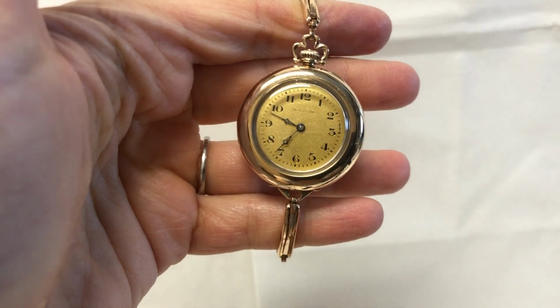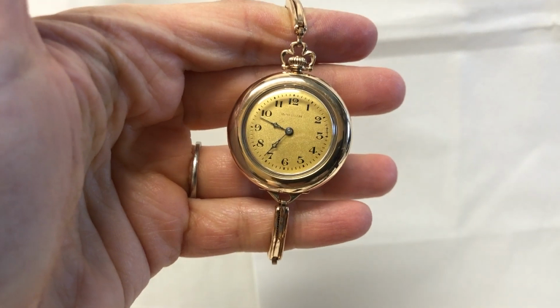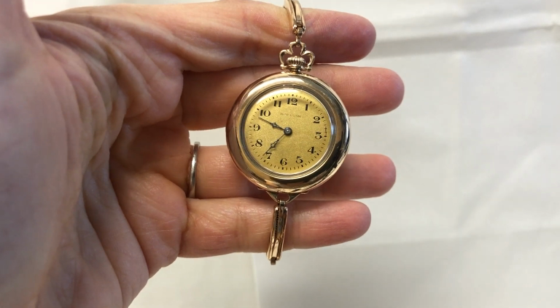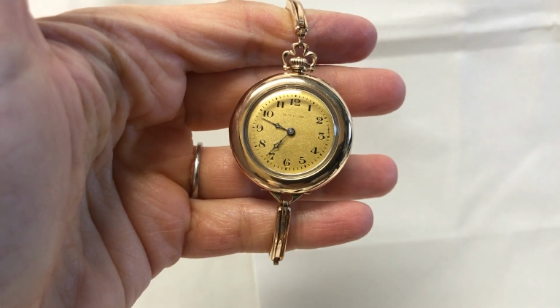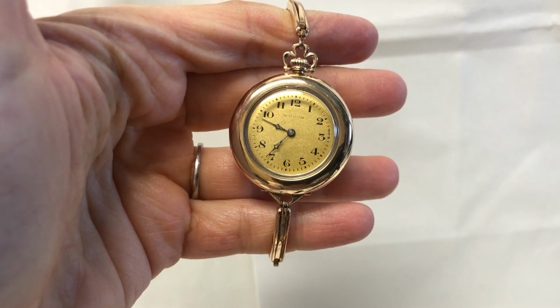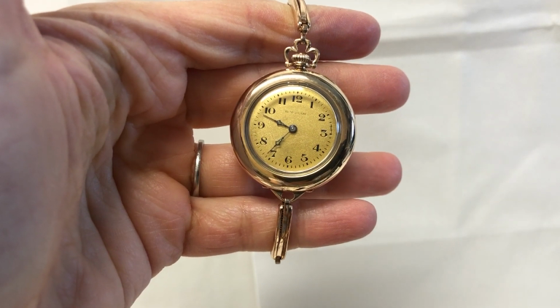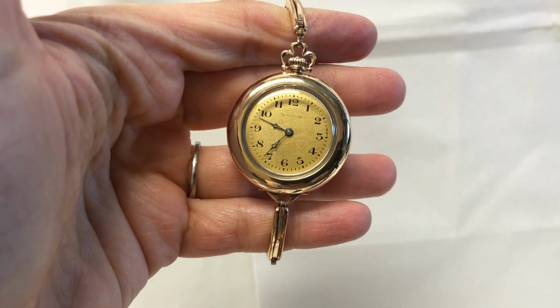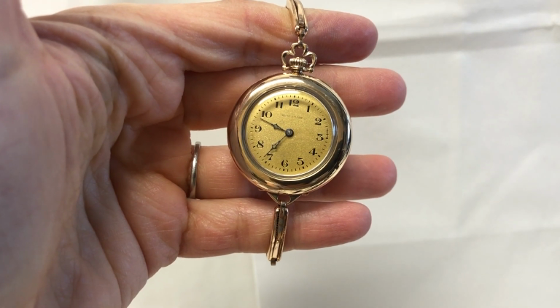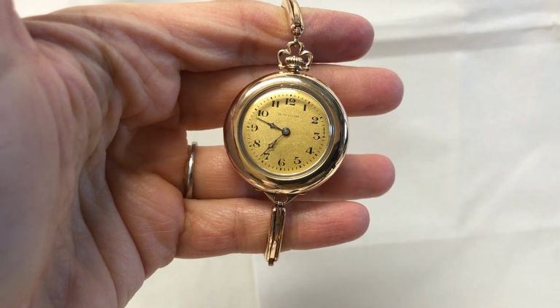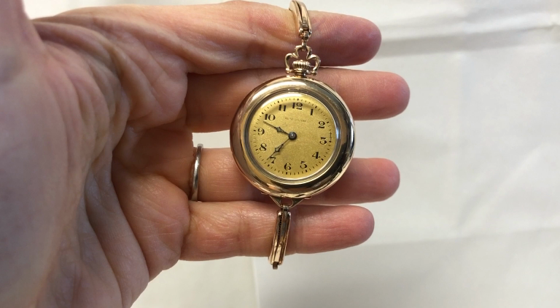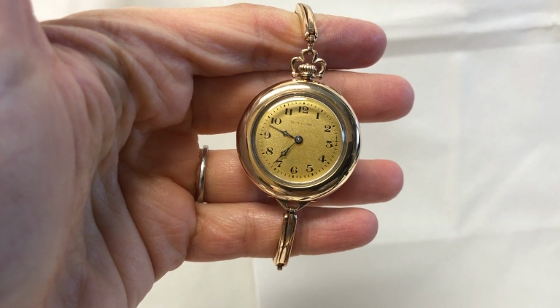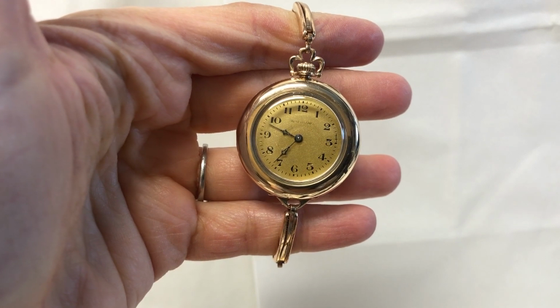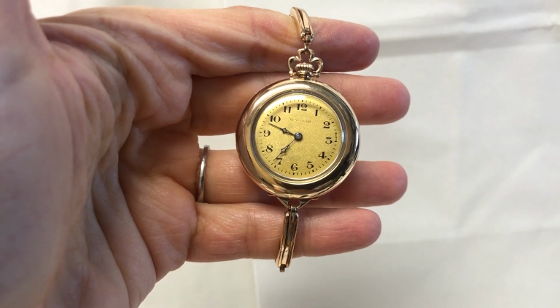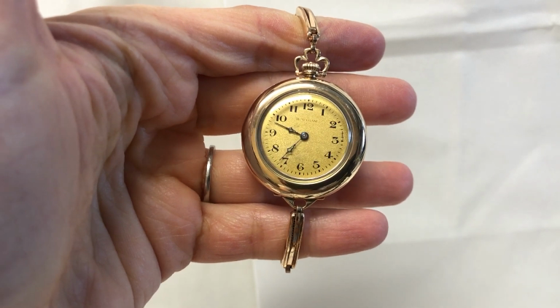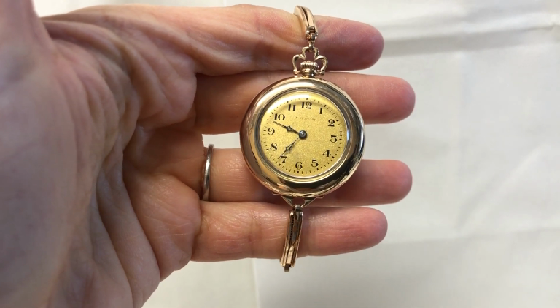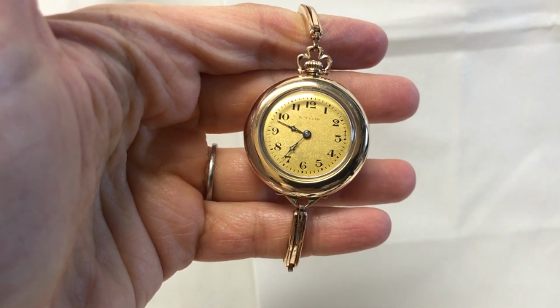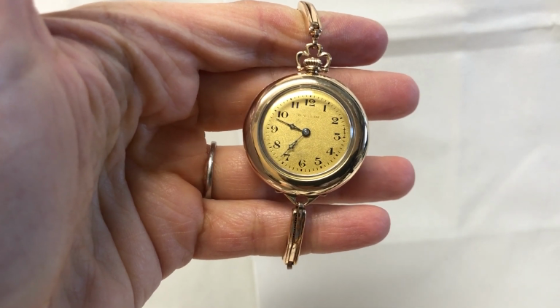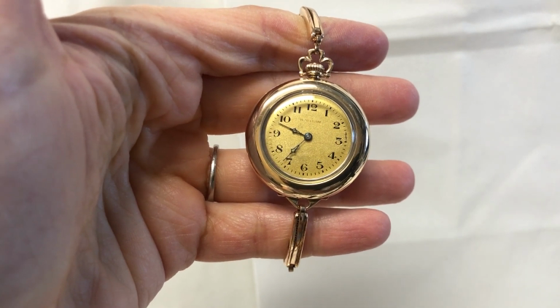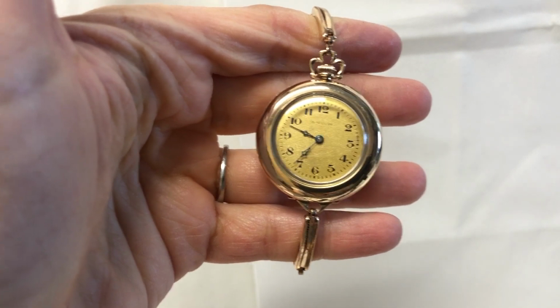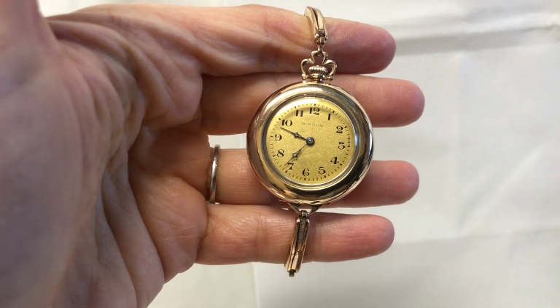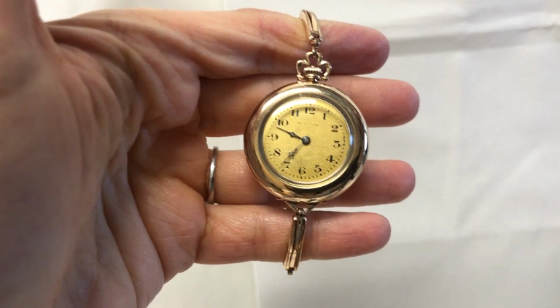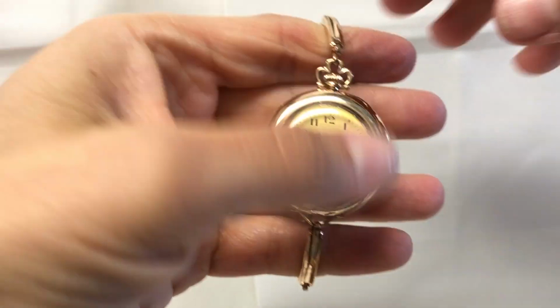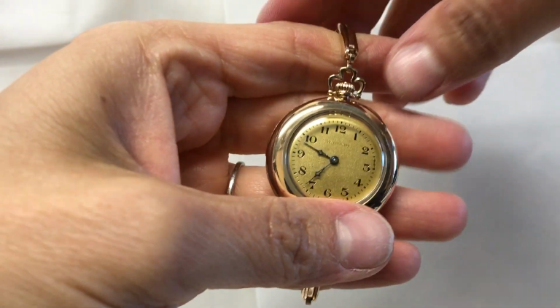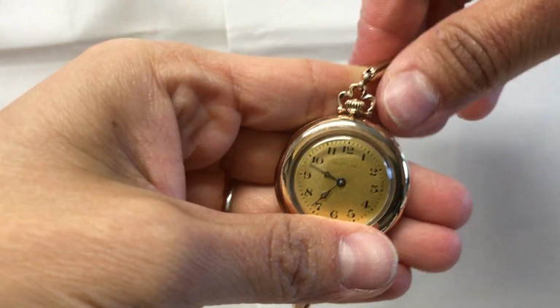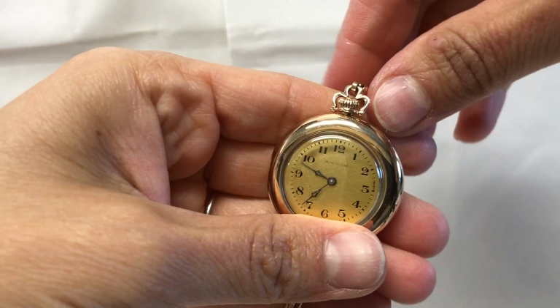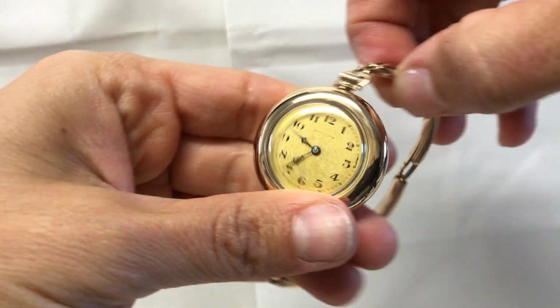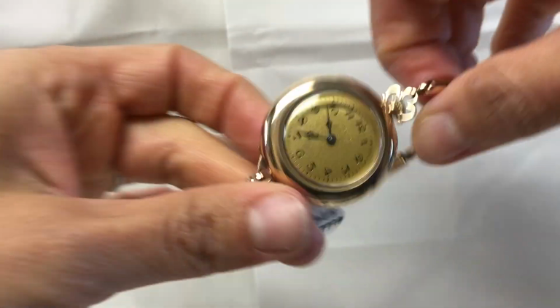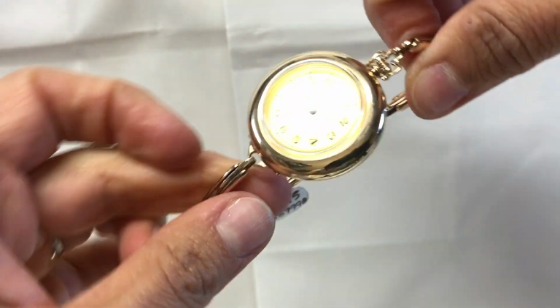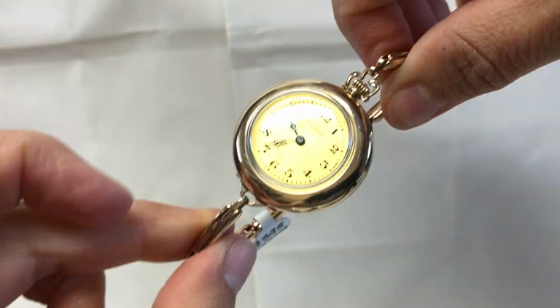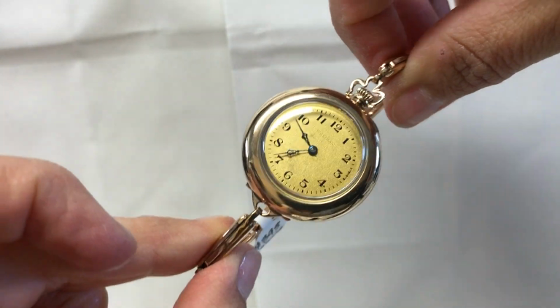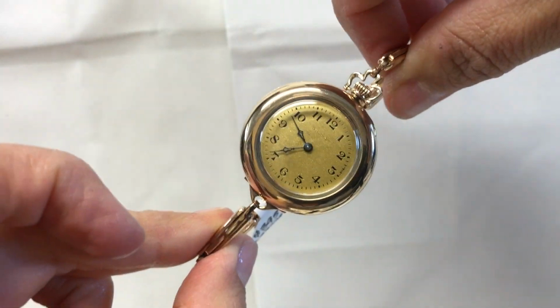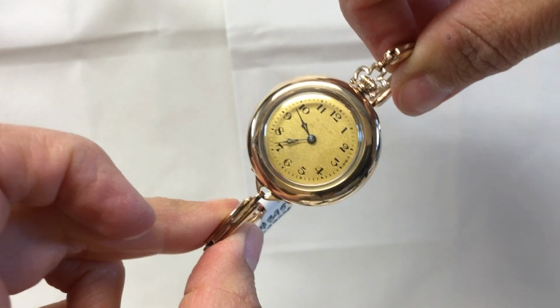Beautiful ladies Waltham wristwatch, it's the size of a pocket watch. The case is gold filled with a beautiful bail right on top. It is a manual wind, so you wind it every day.